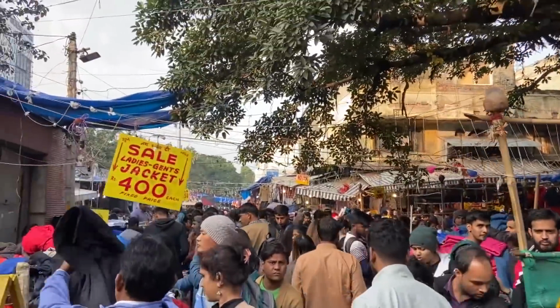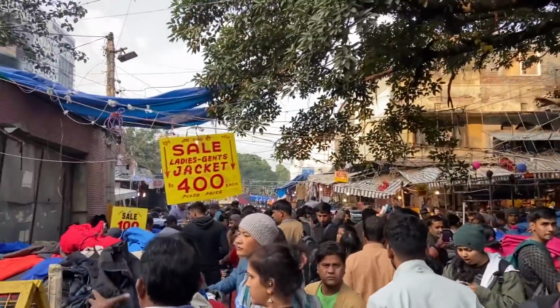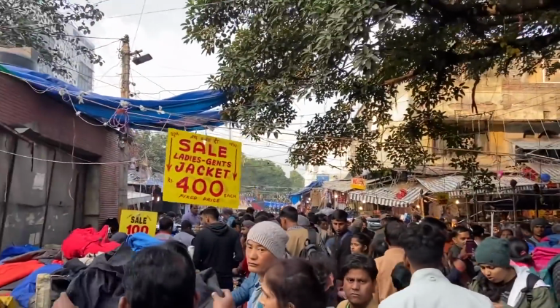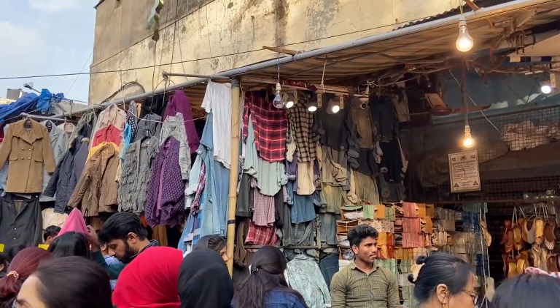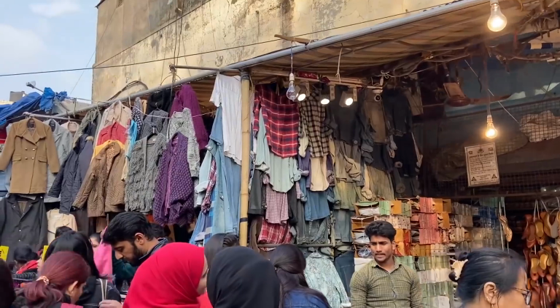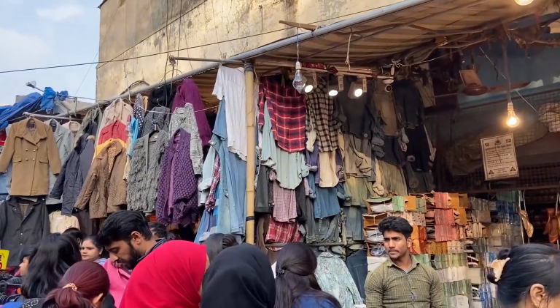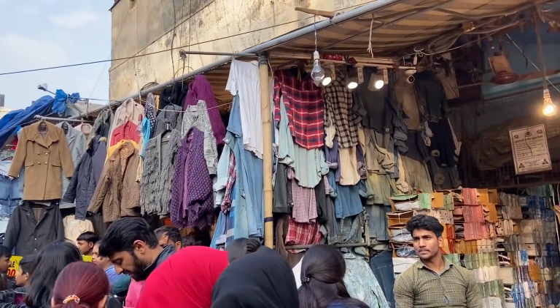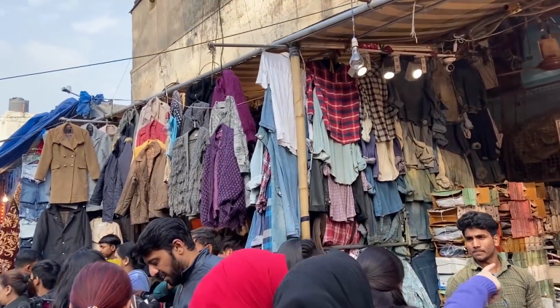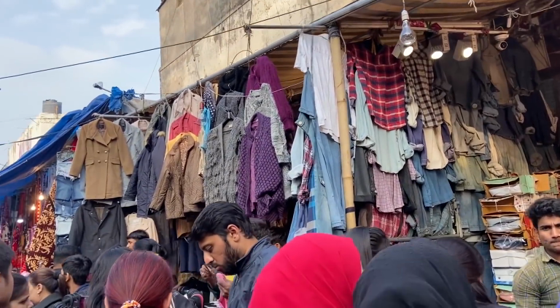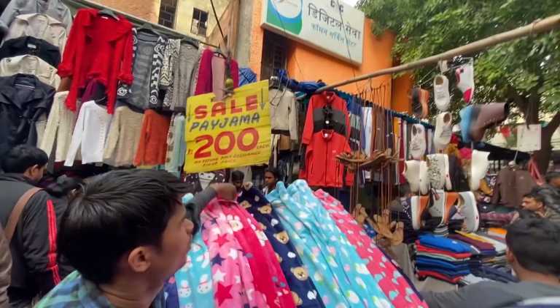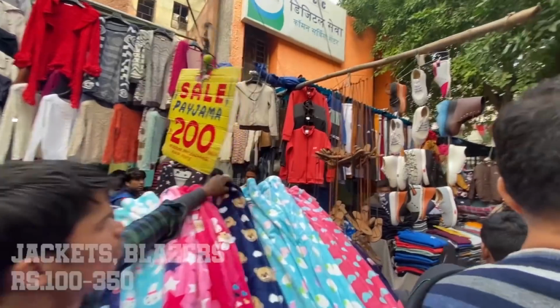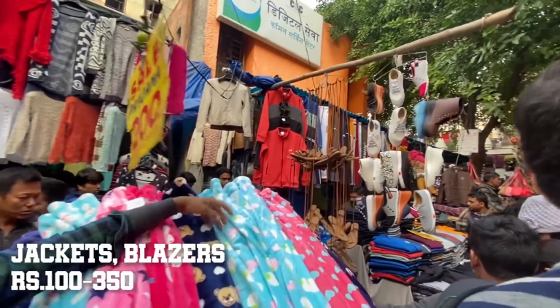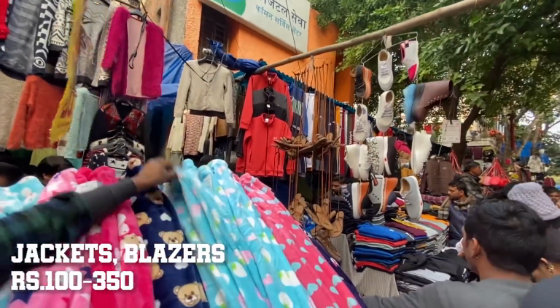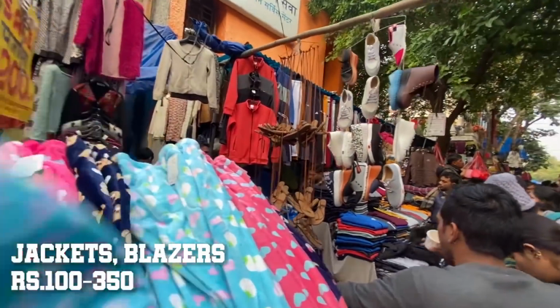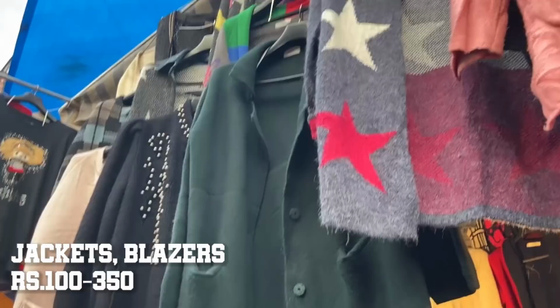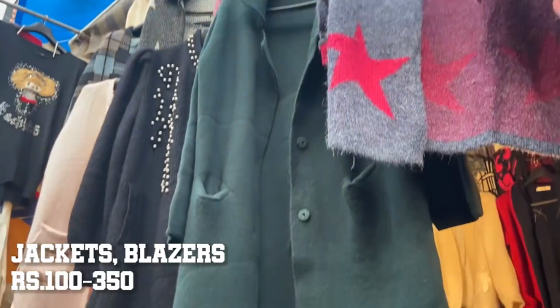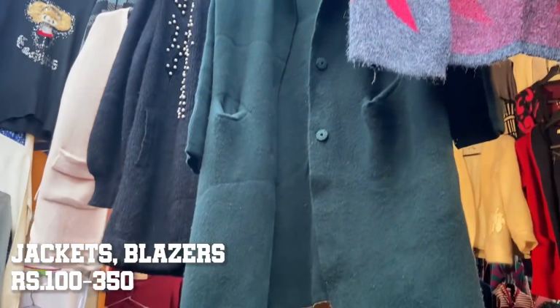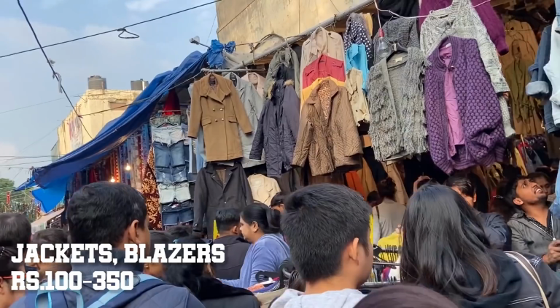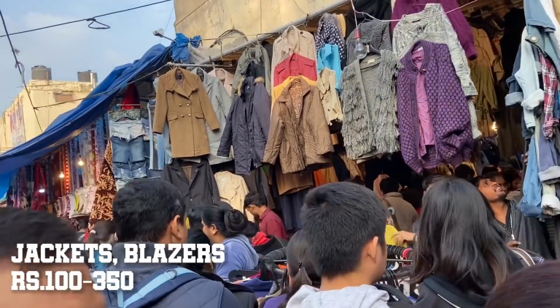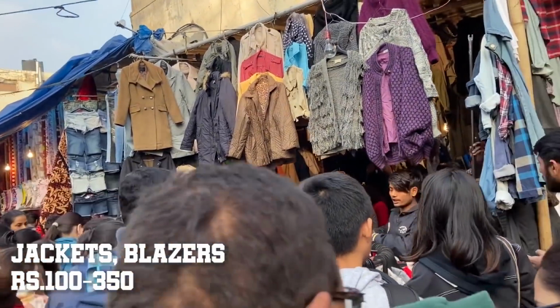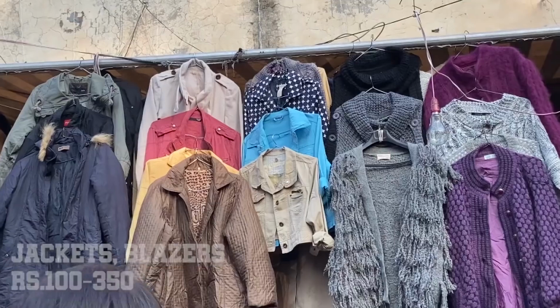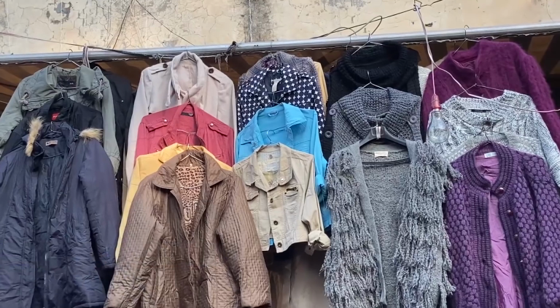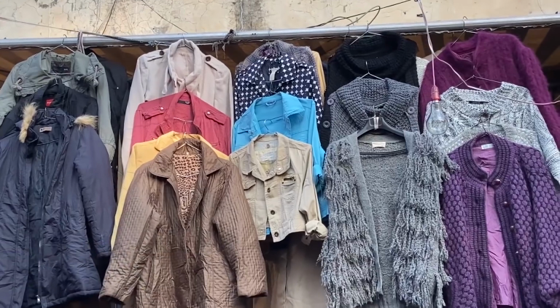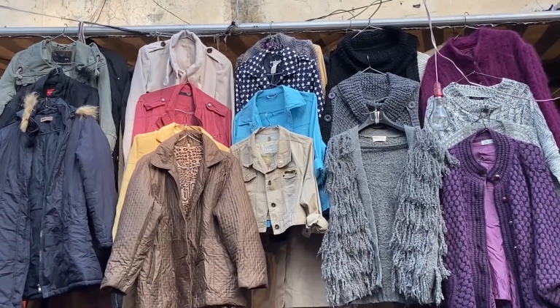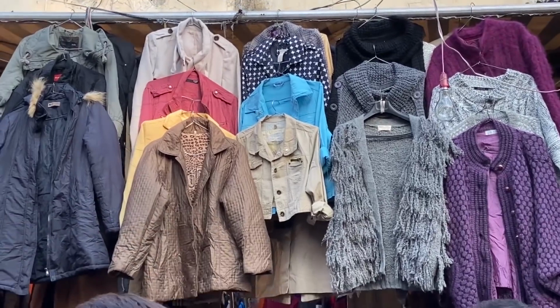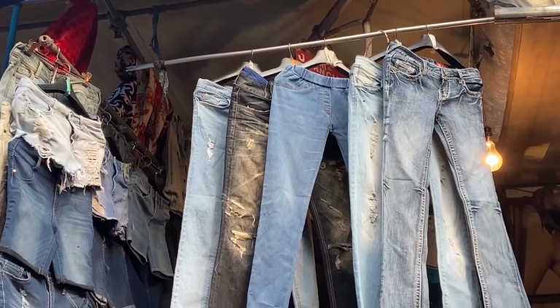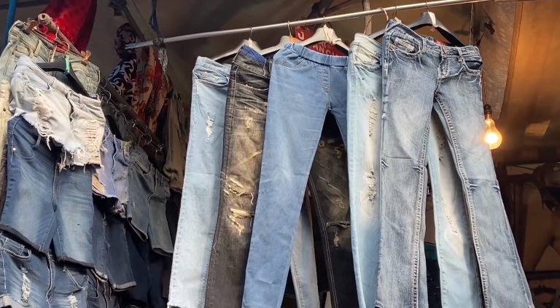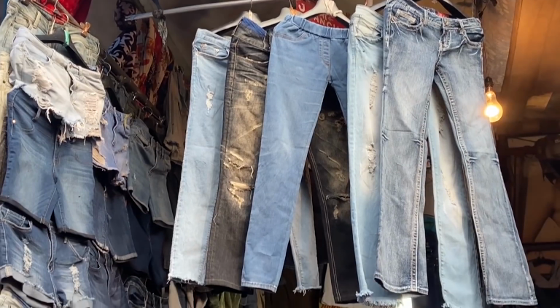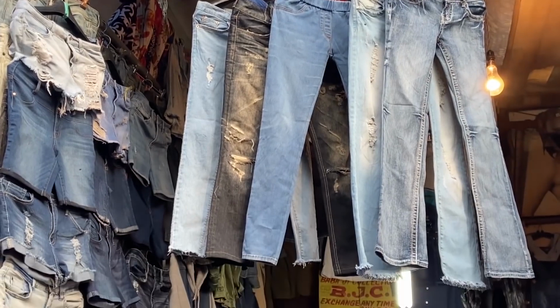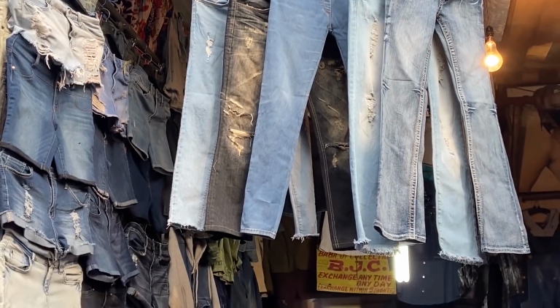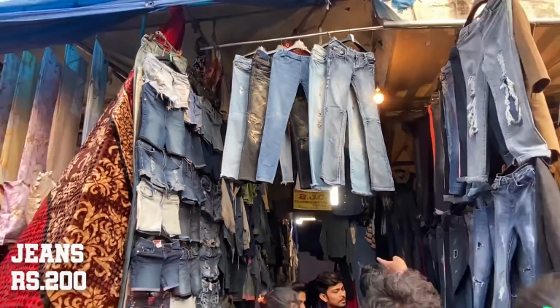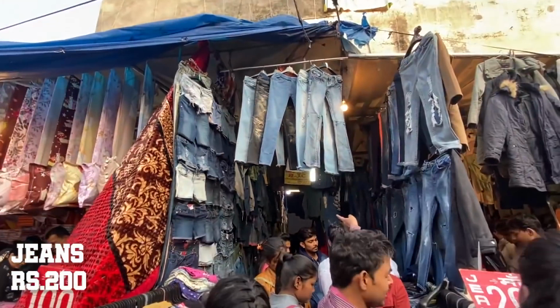Clothes ki baat karein toh sabse zyada bhaarmaar mein aayi hui thi jackets and coats - you get different colors and designs only for 100 rupees to a maximum of 350 rupees. If you enter from gate number one, aapko shuru mein jeans ki bahut saari shops mil jayengi.